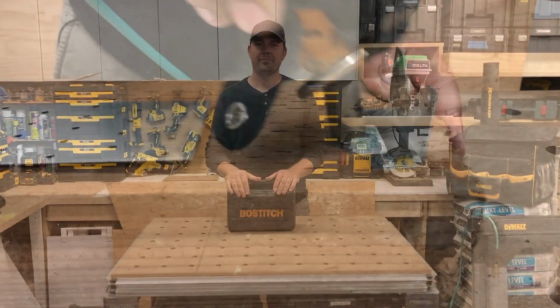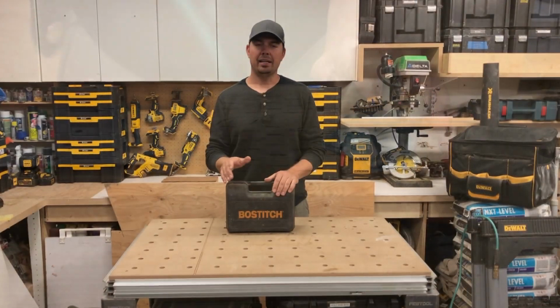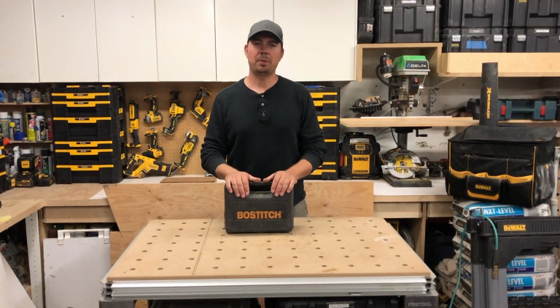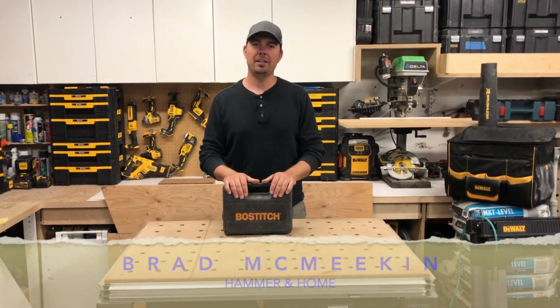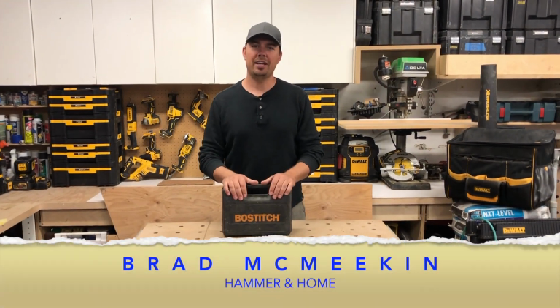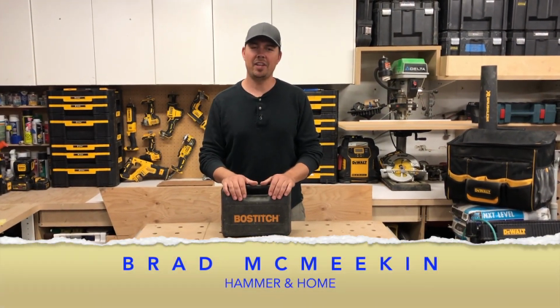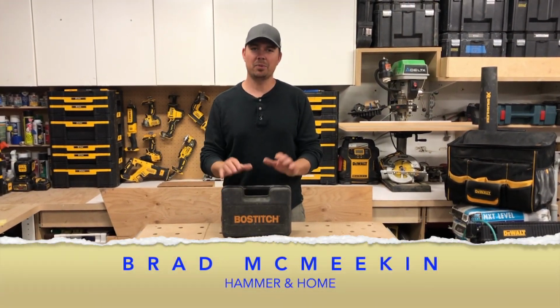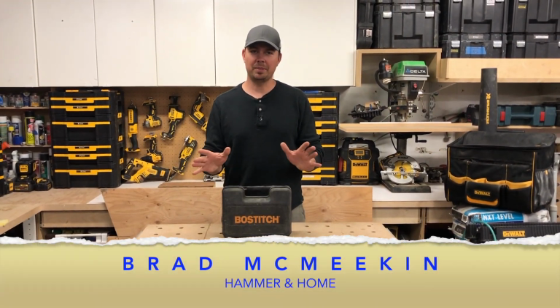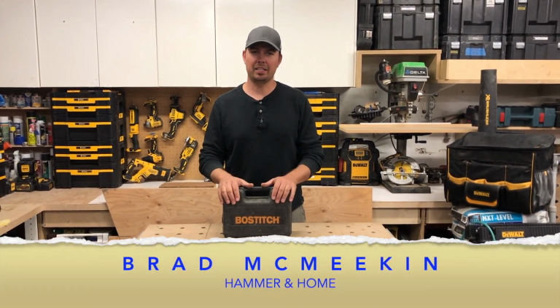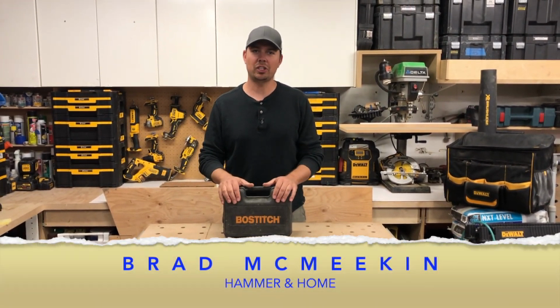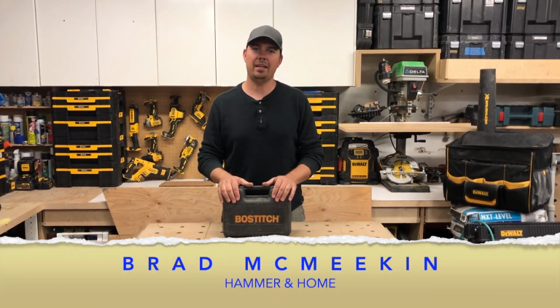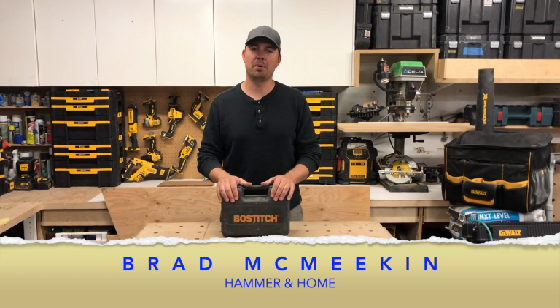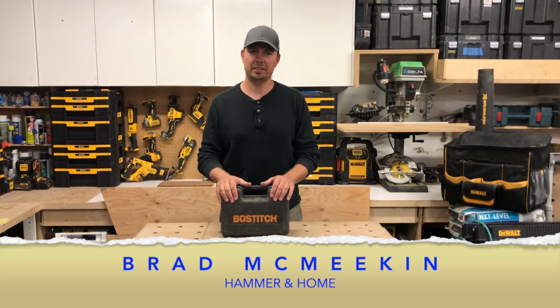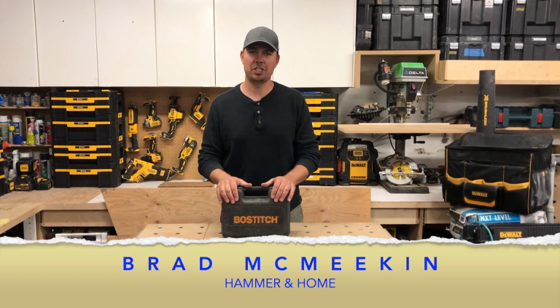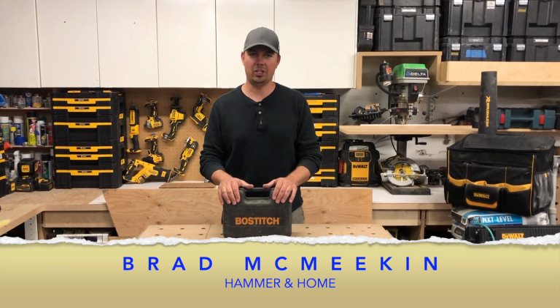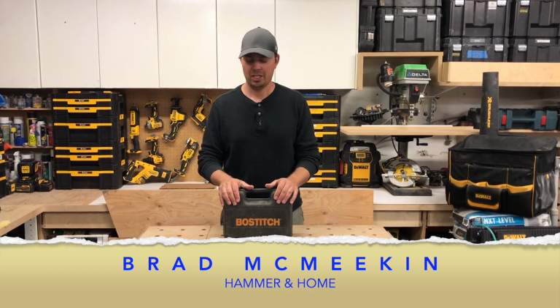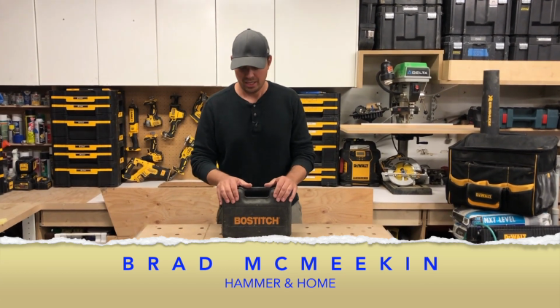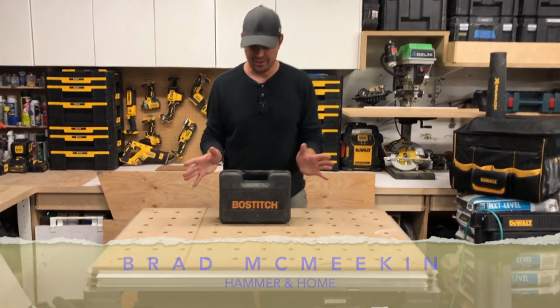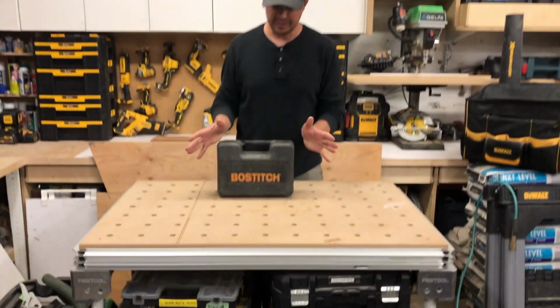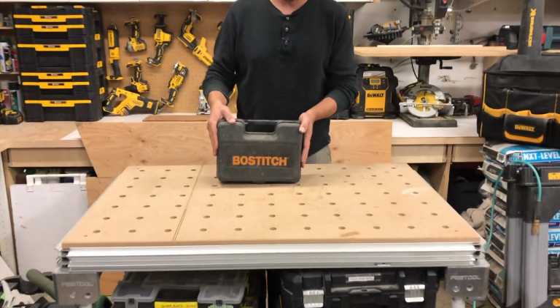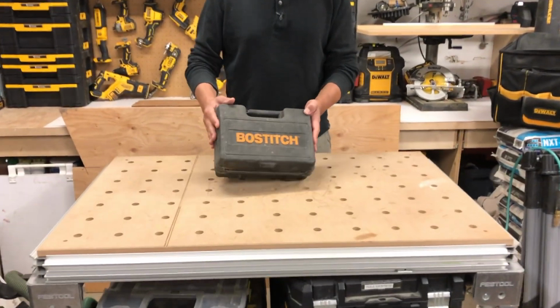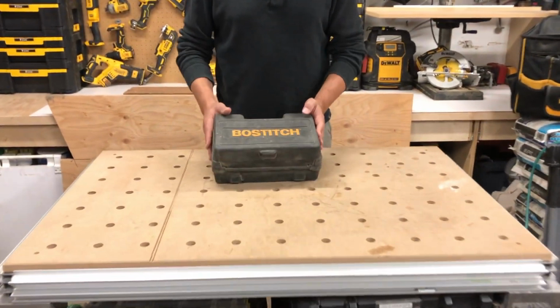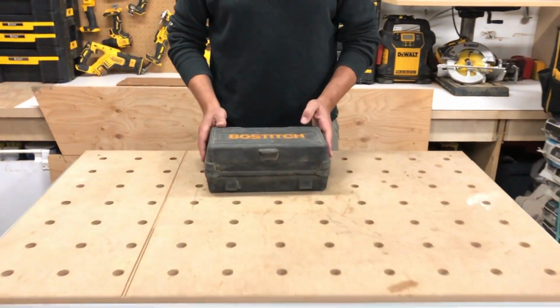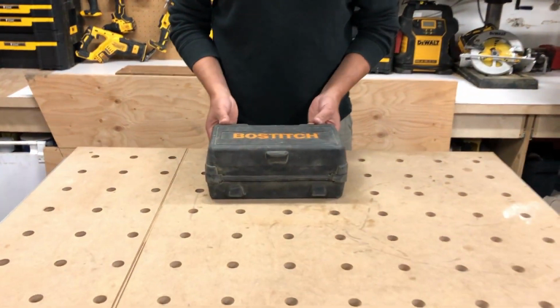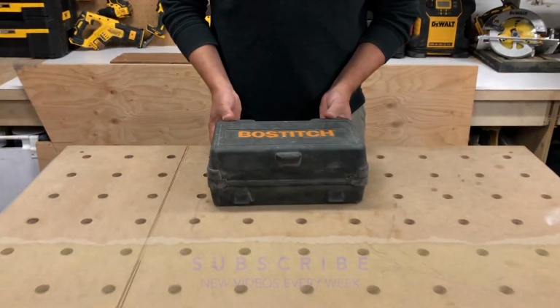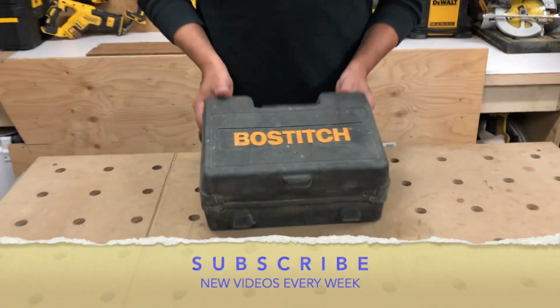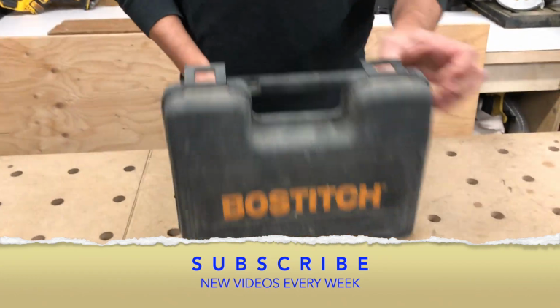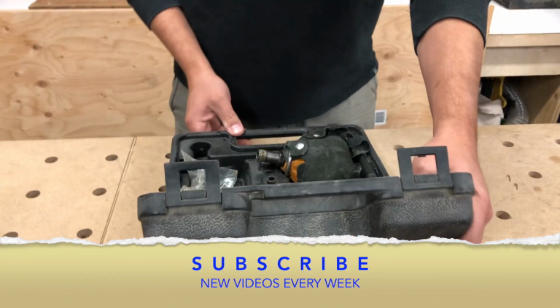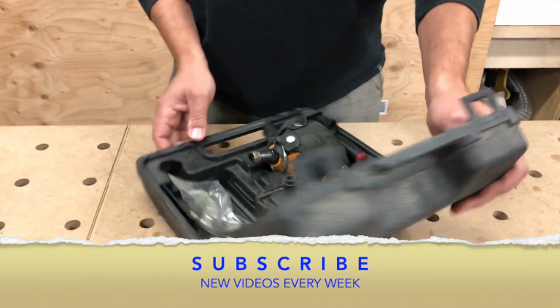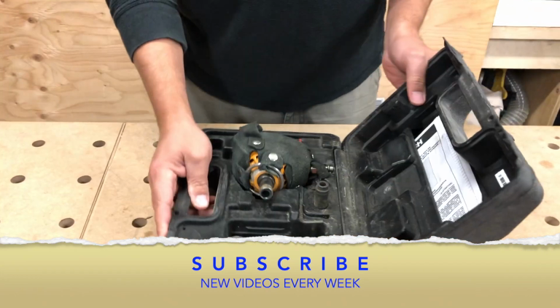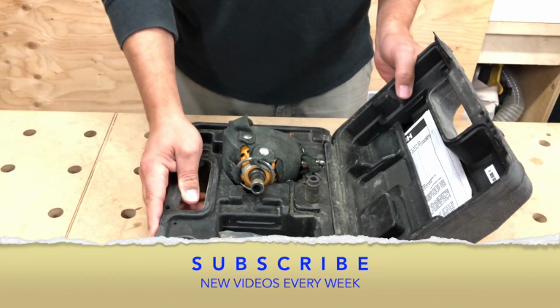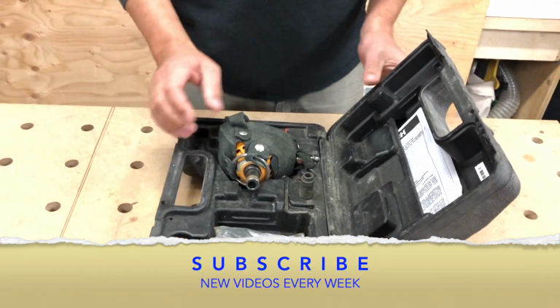Hey guys, Brad here and today we're going to be taking a look at a Bostitch nailer. This is specifically a palm nailer.